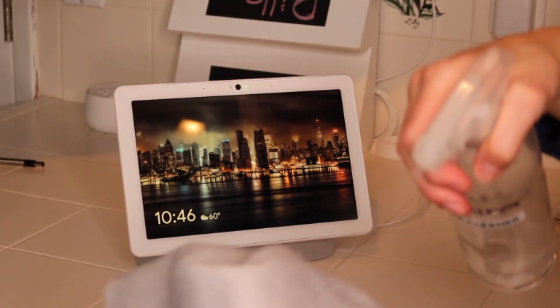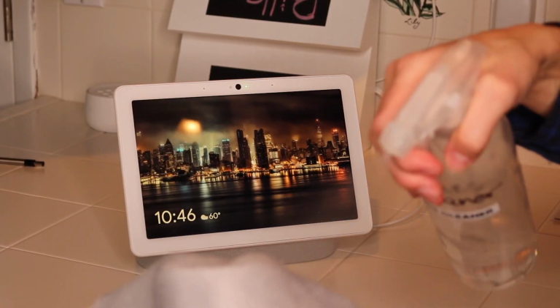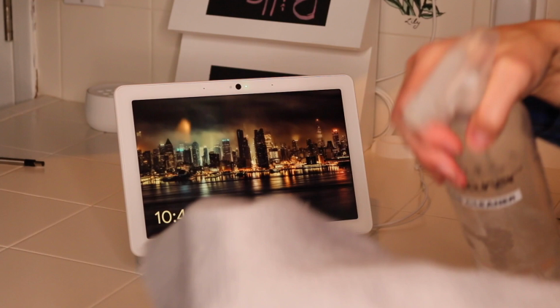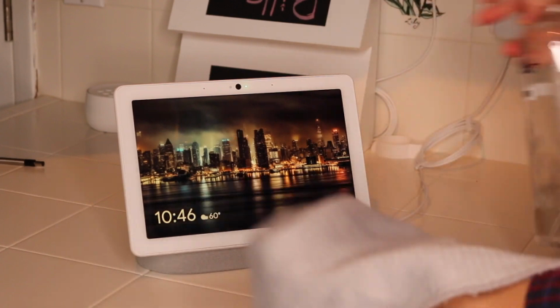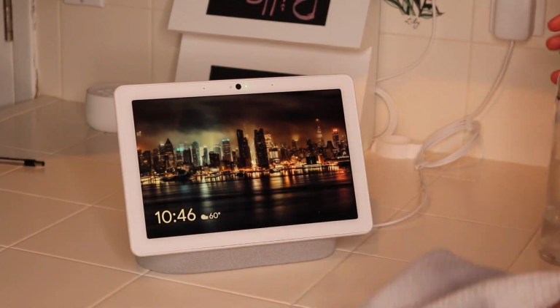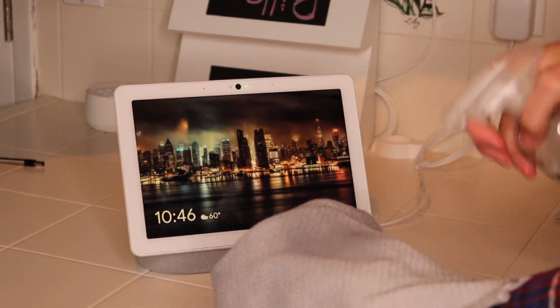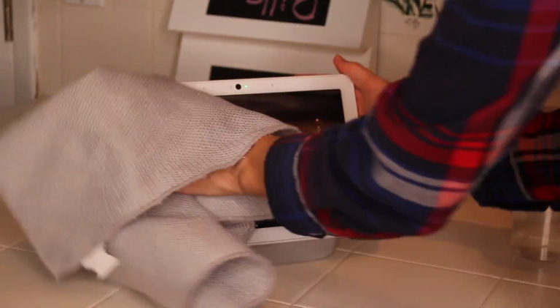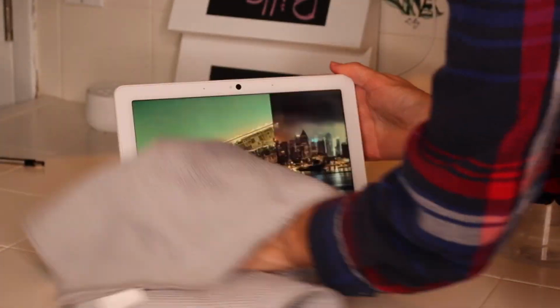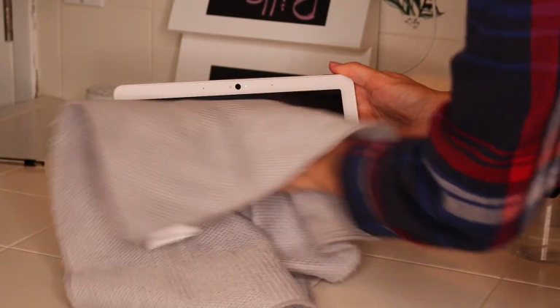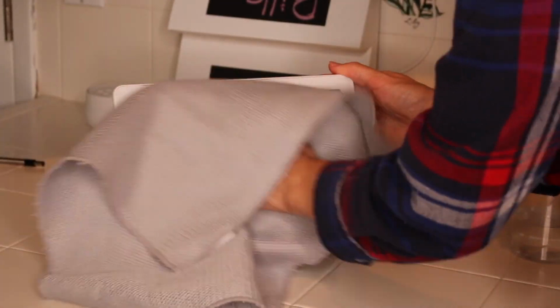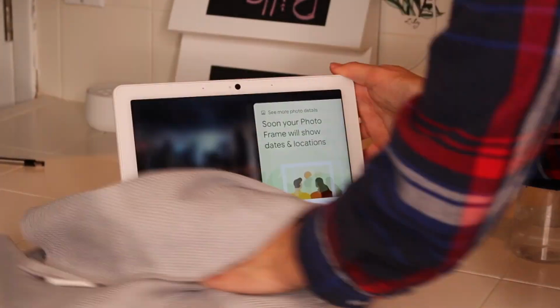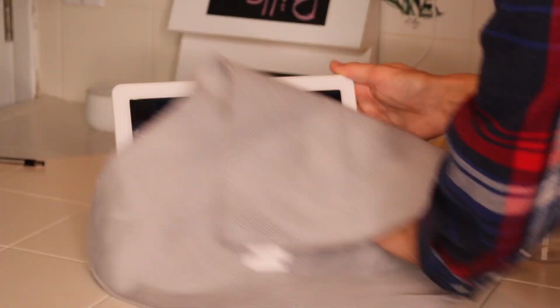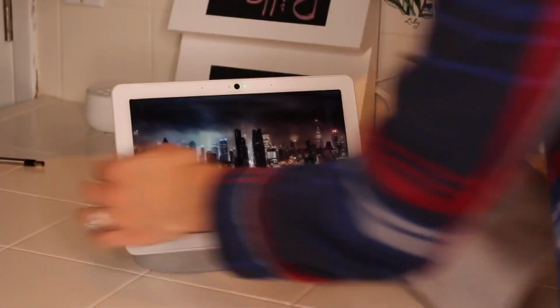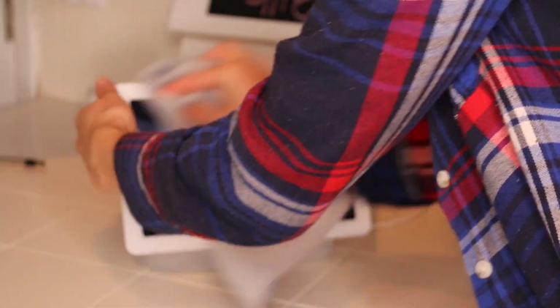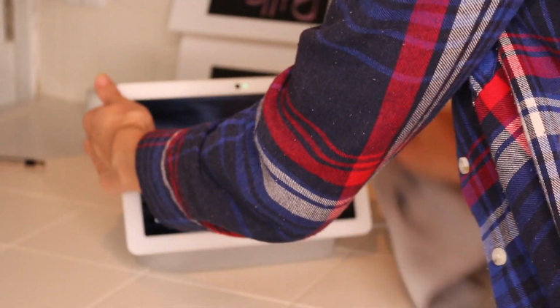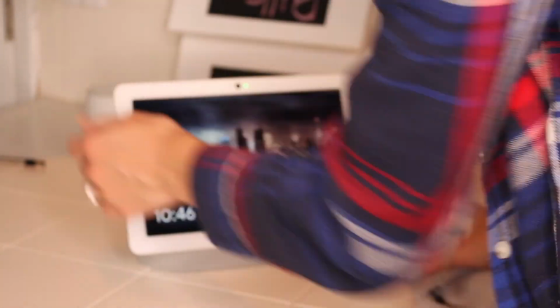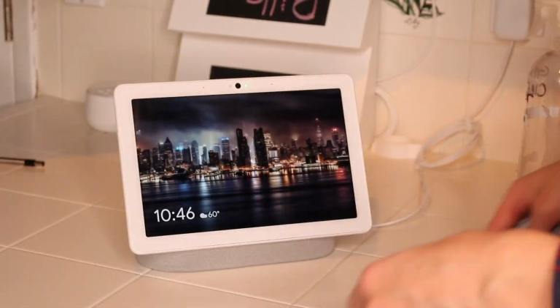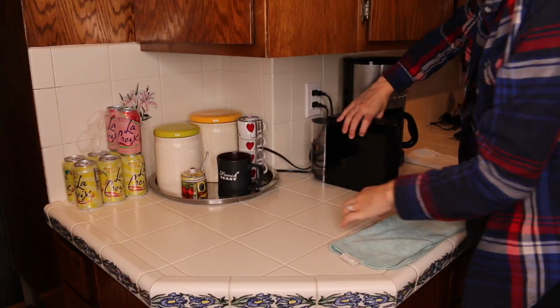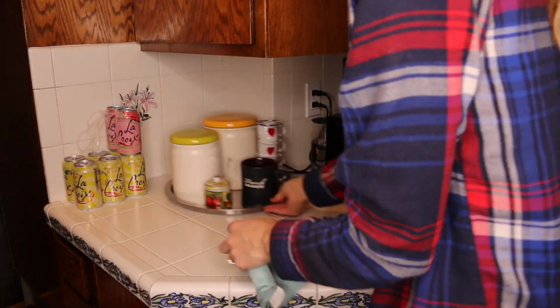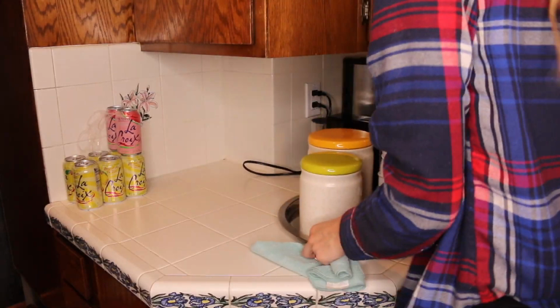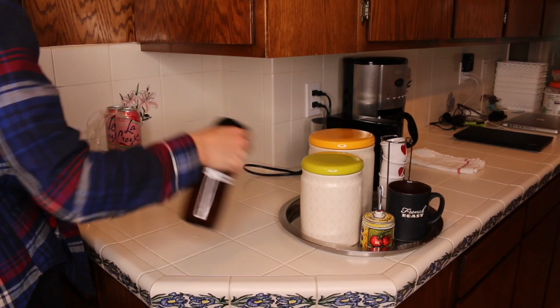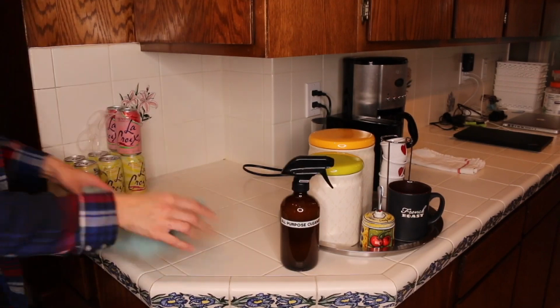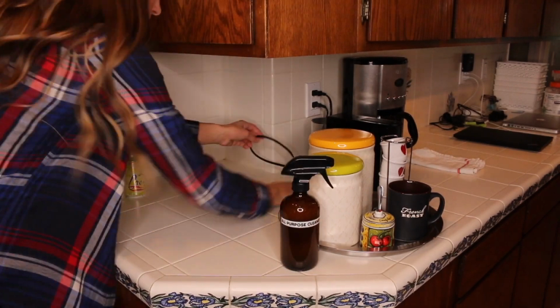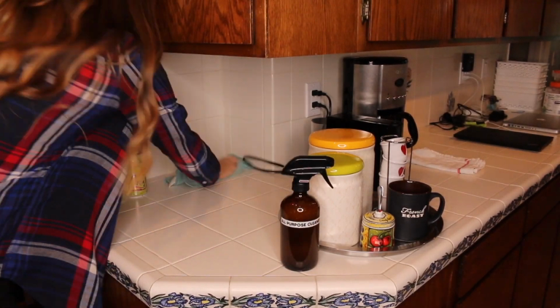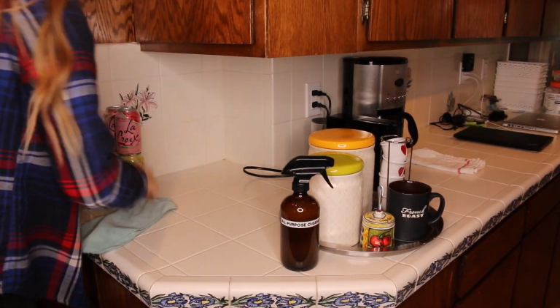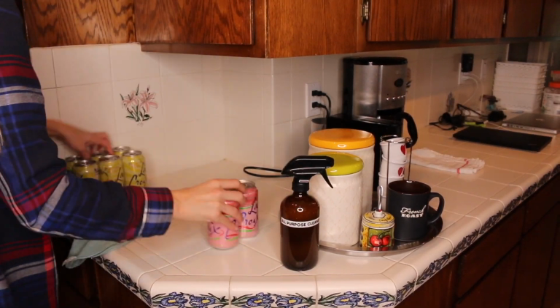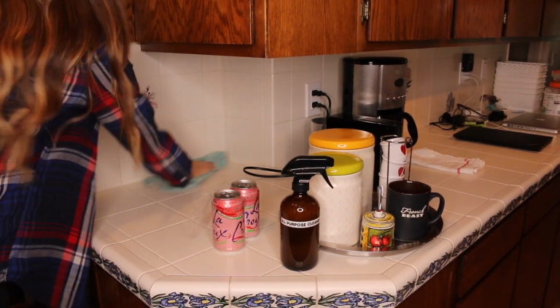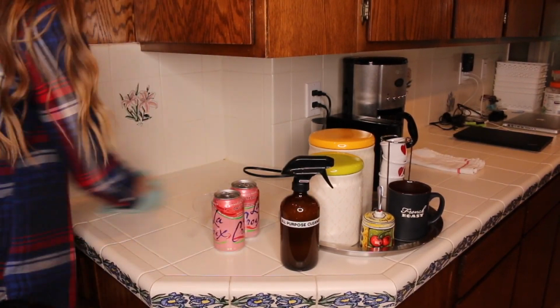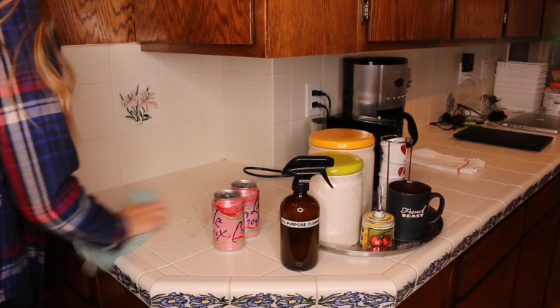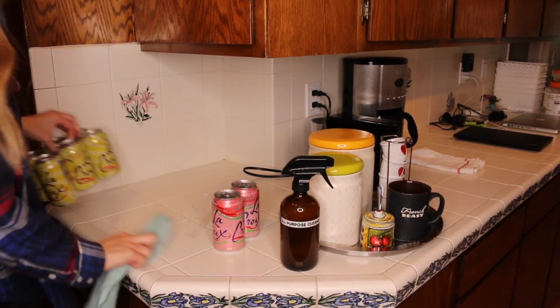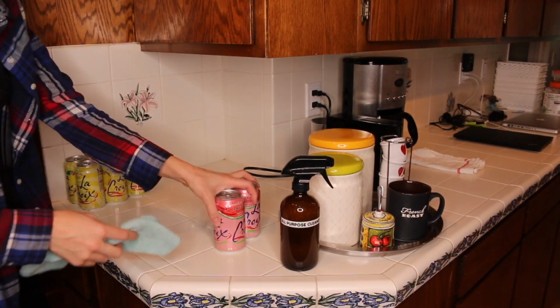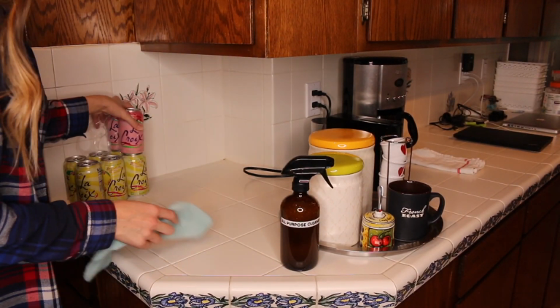When you're cleaning your electronics, always spray your cloth first. Do not spray directly on your screen. You need to protect it, so always spray your cloth first and then wipe it clean.